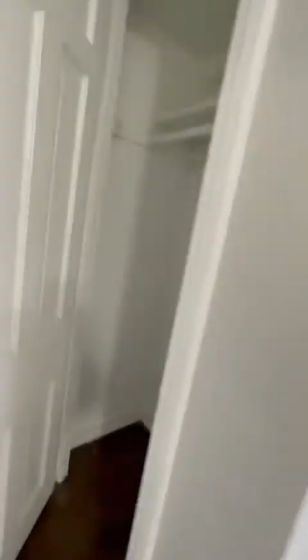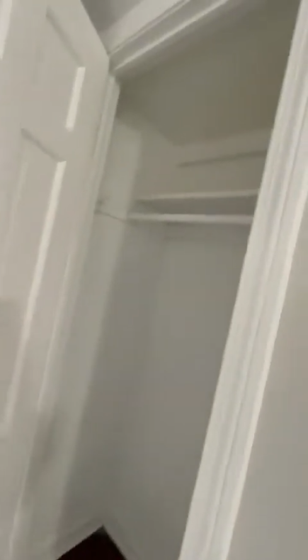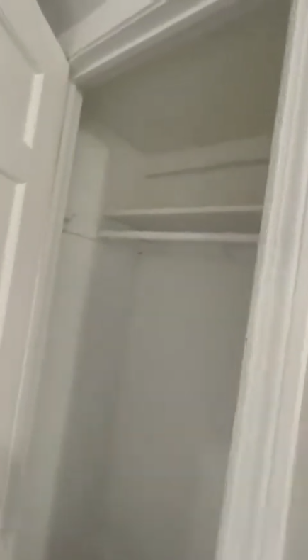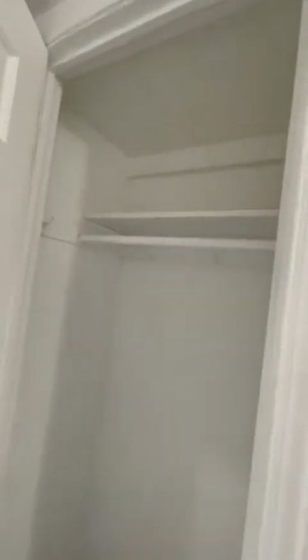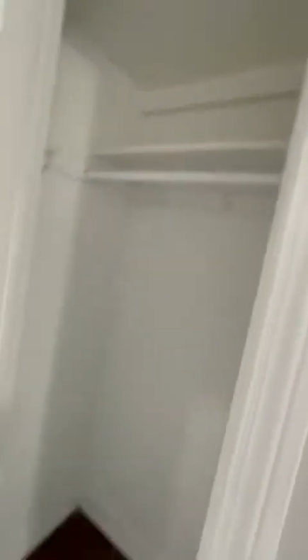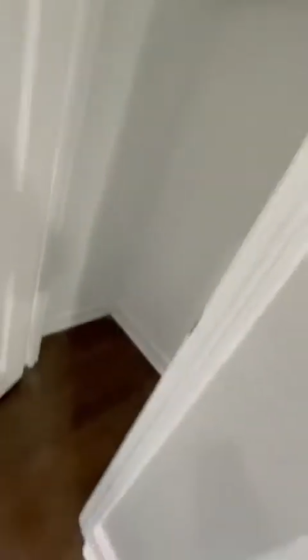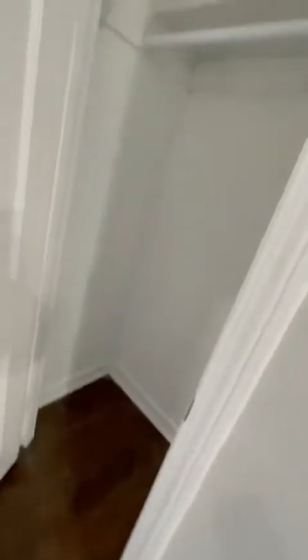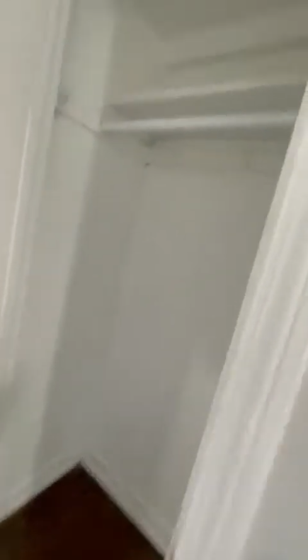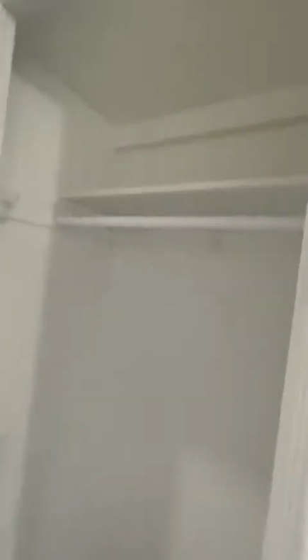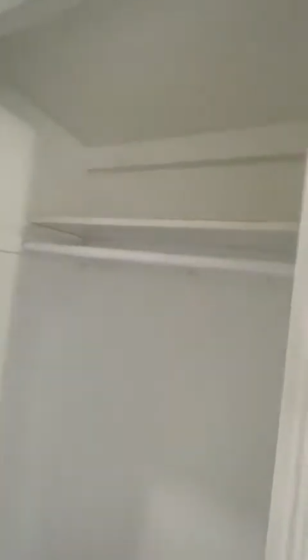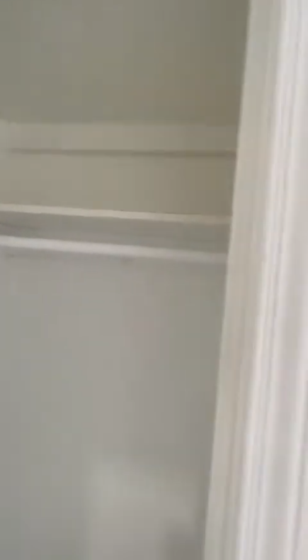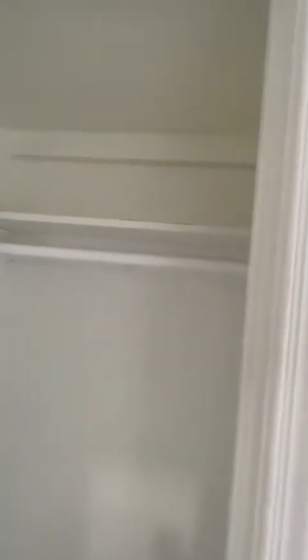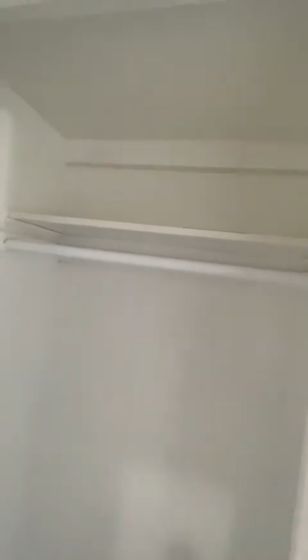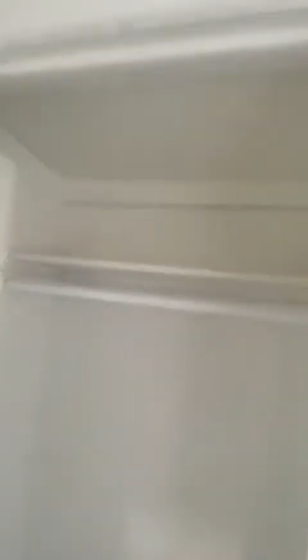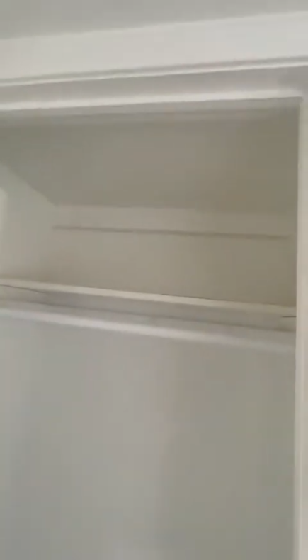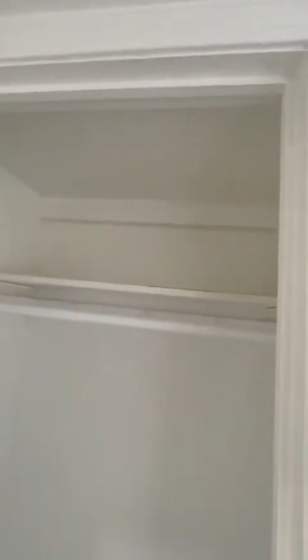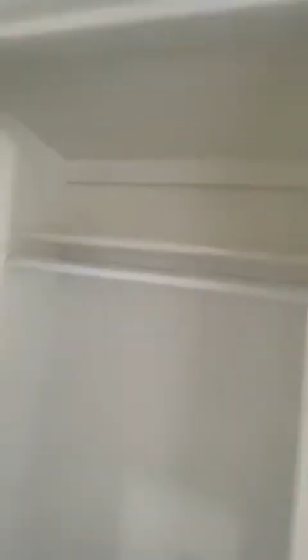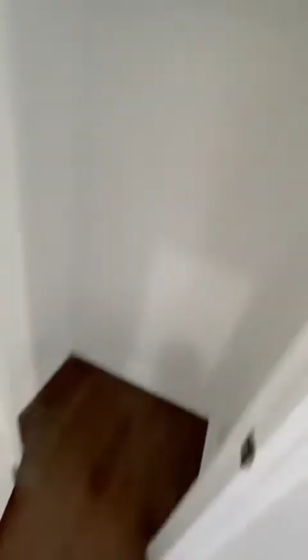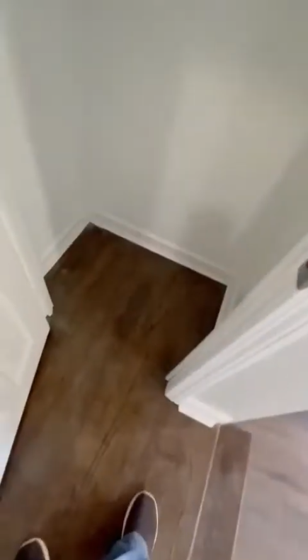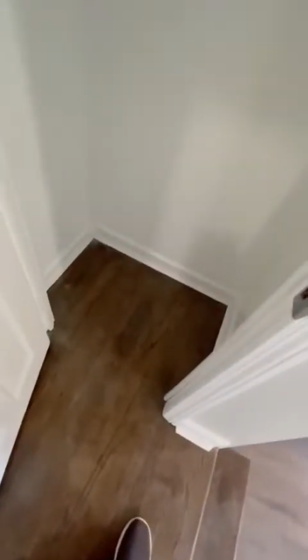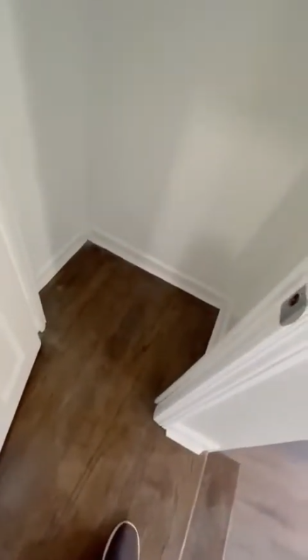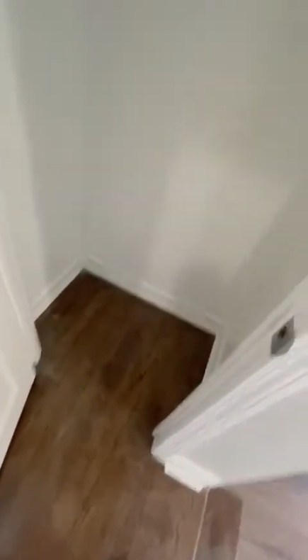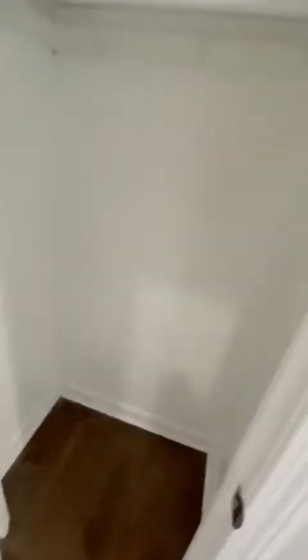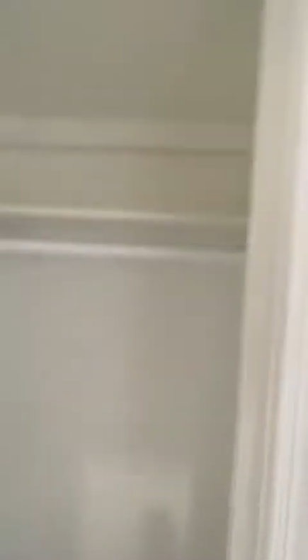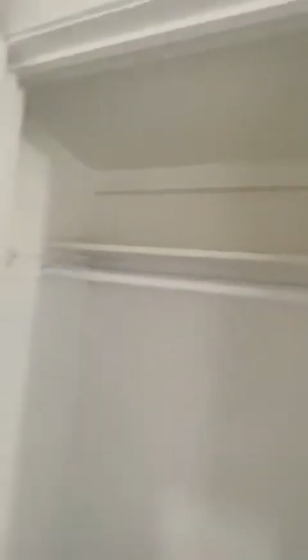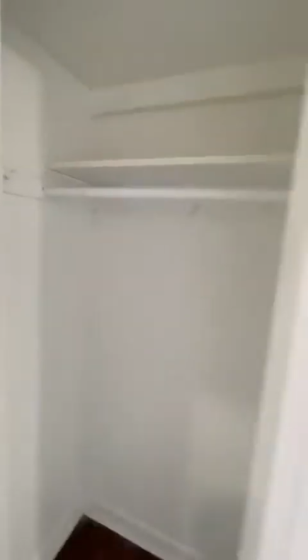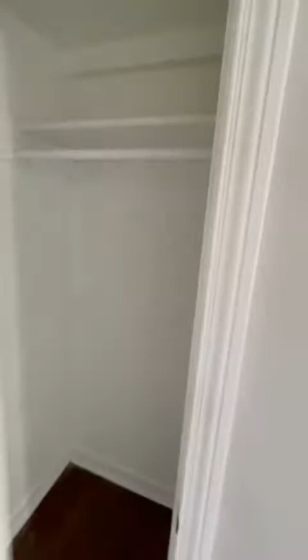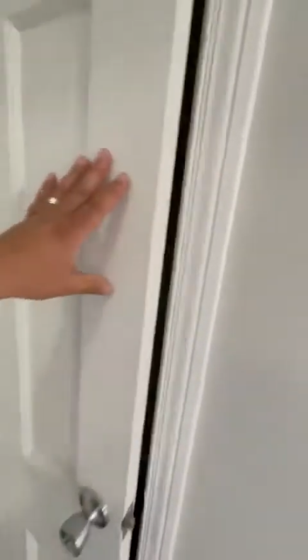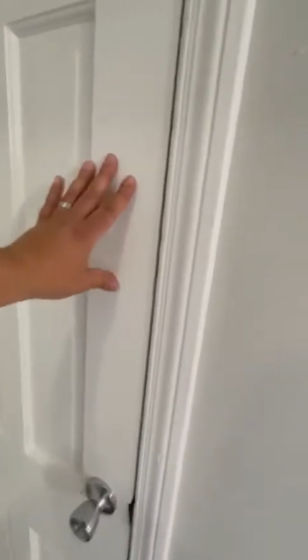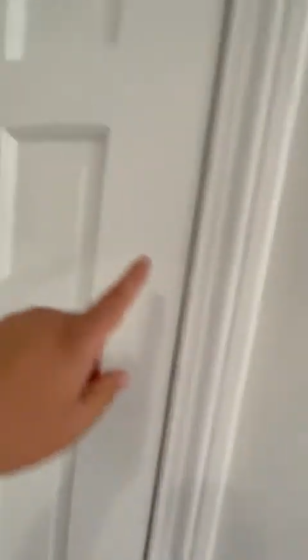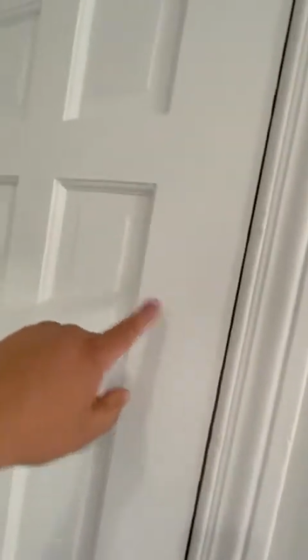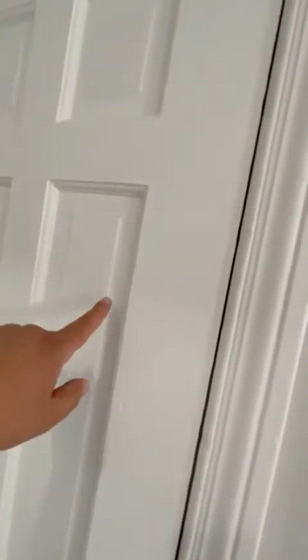You got a closet all year round — you know what's going in here, right? Coats and boots and hats. Boots on the bottom. Close this door, do not open.